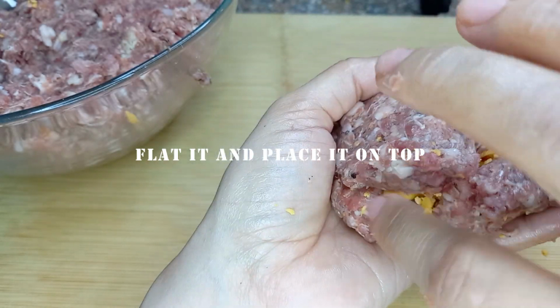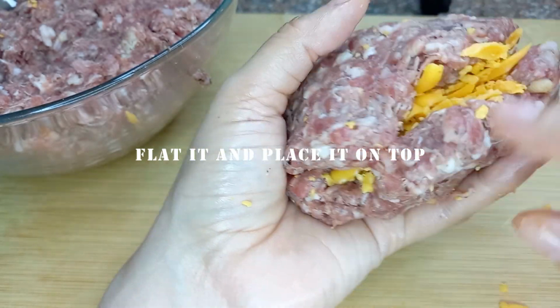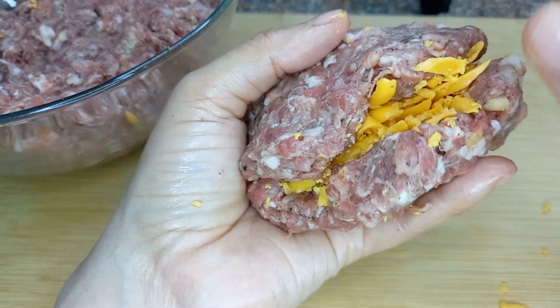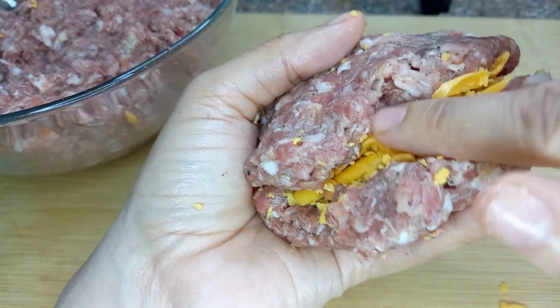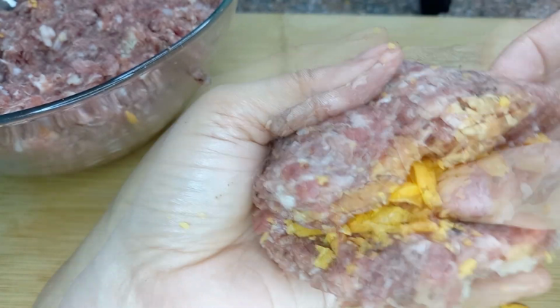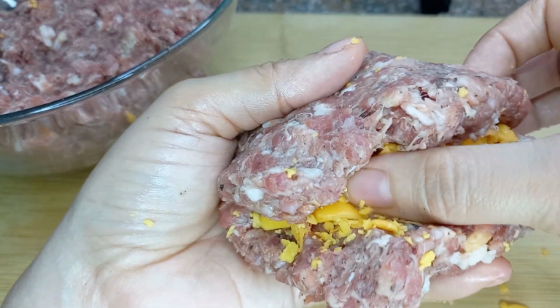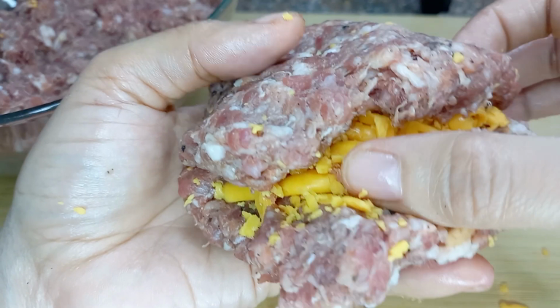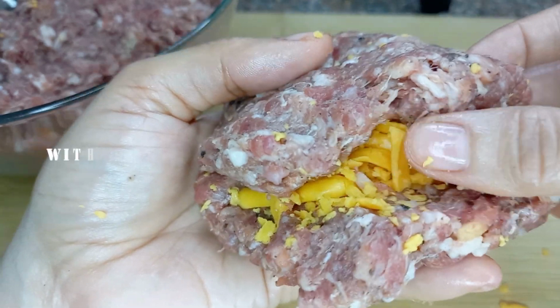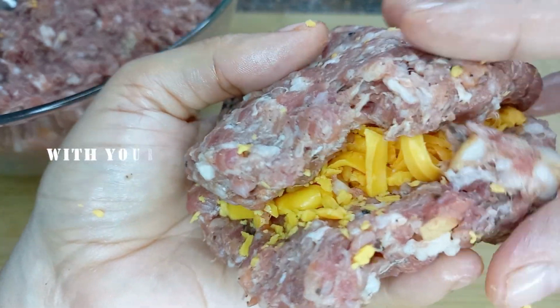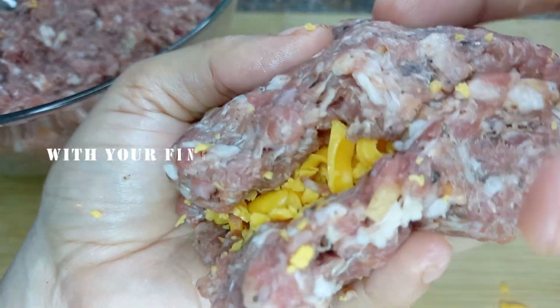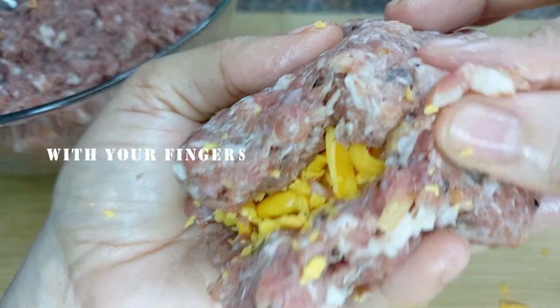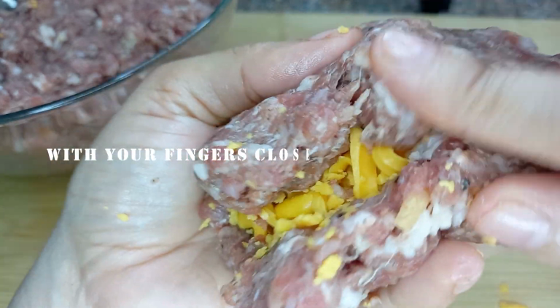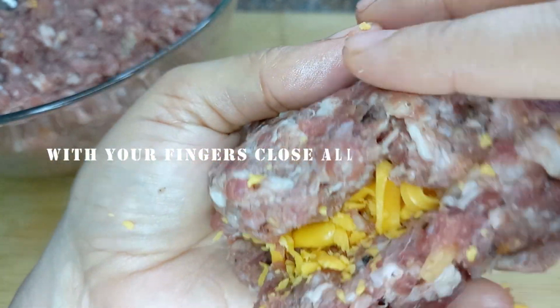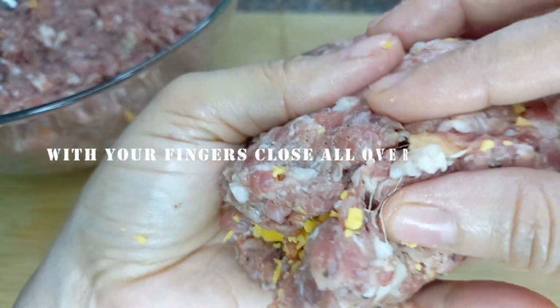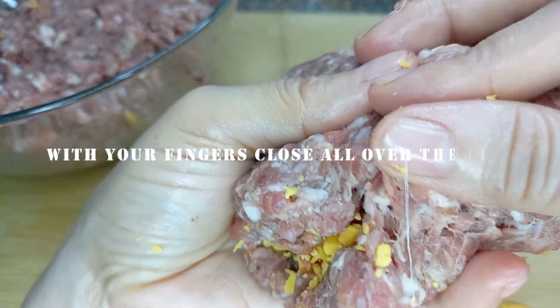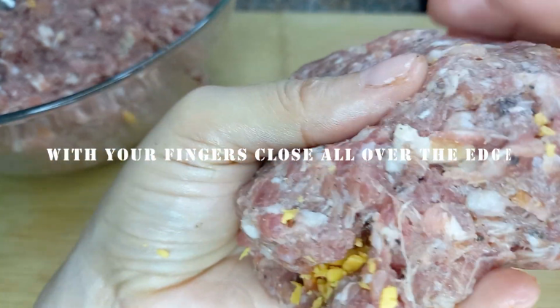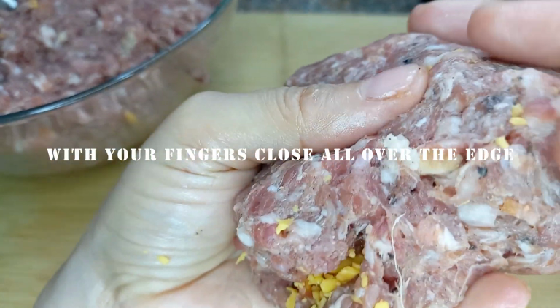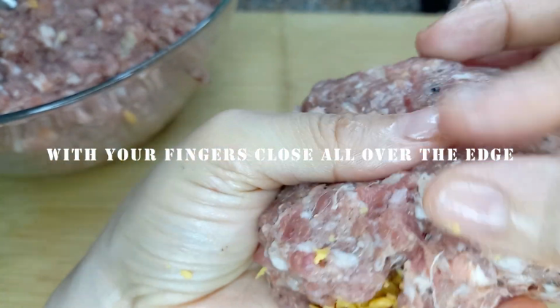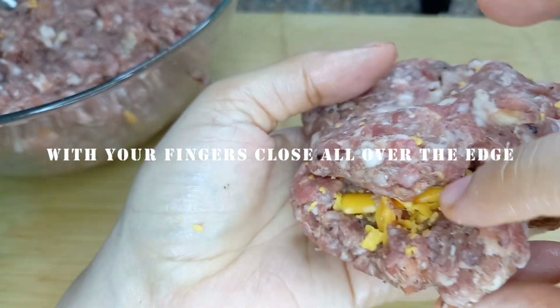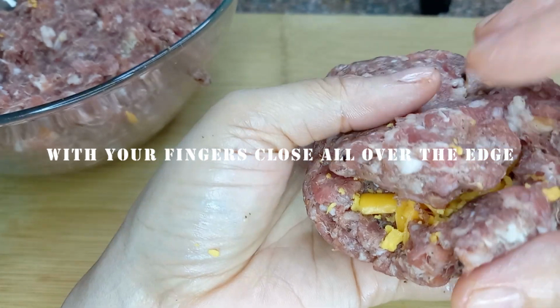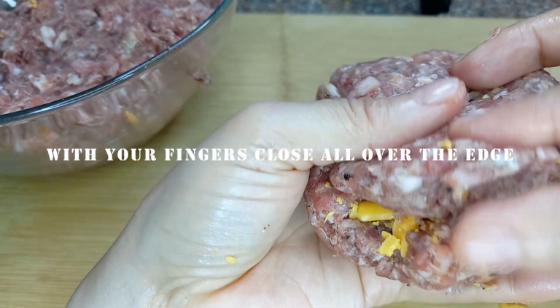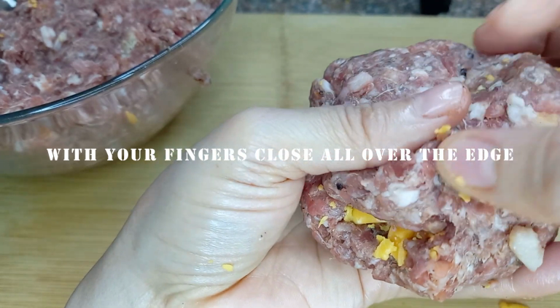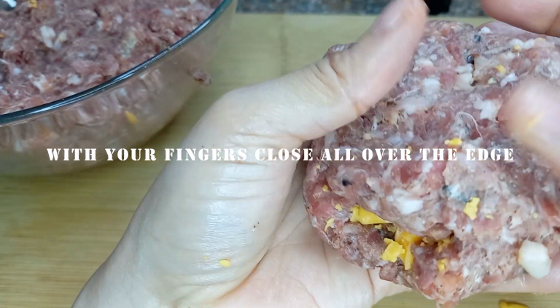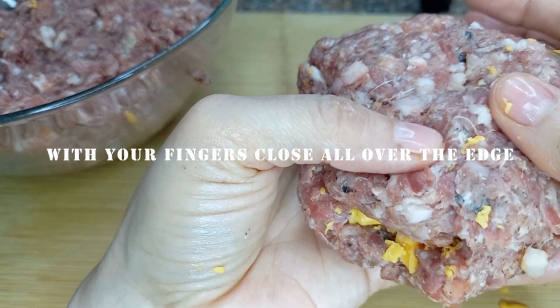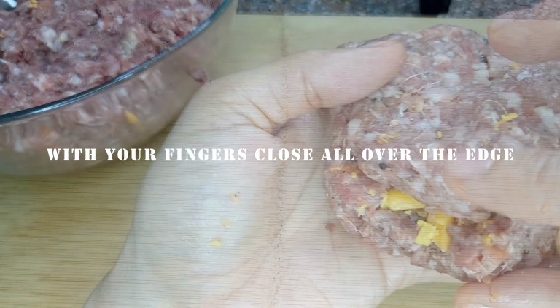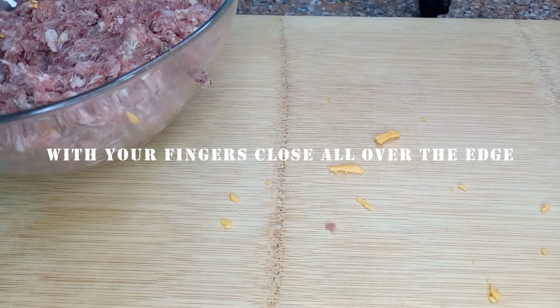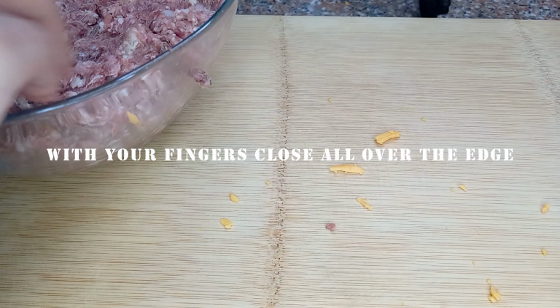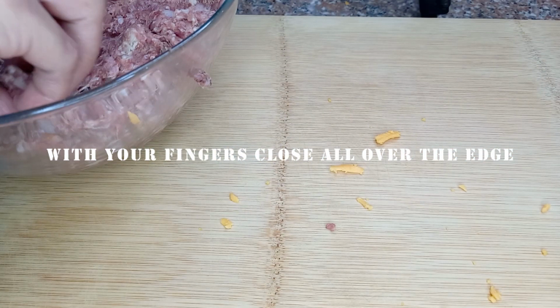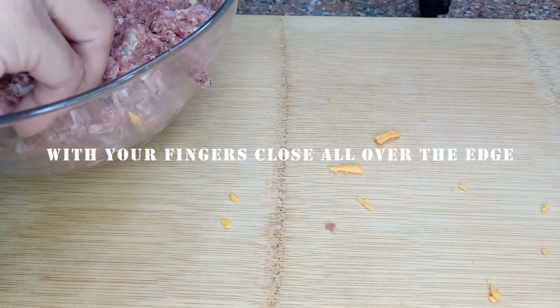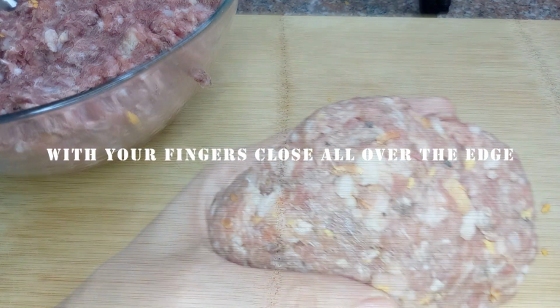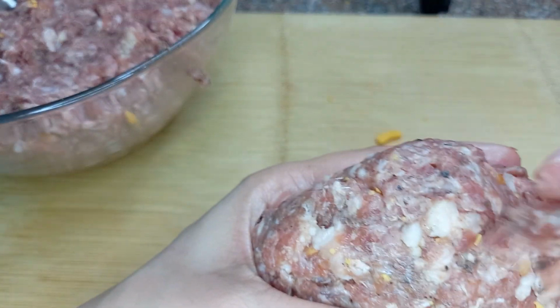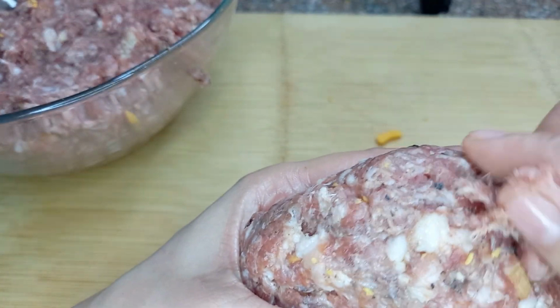Close it all around the edge like this and make sure there is no escape. And if it has any openings, take a little more dough and cover it.